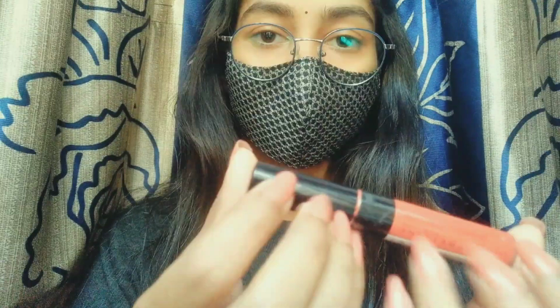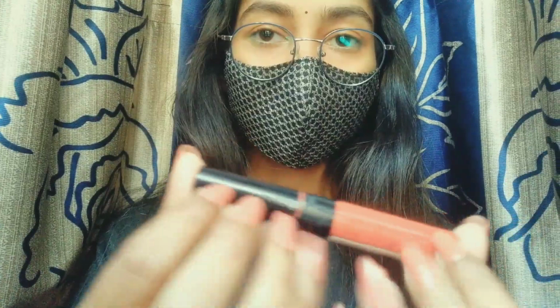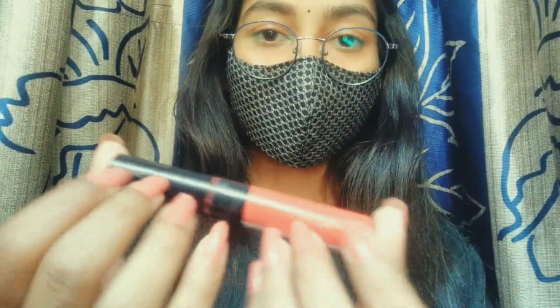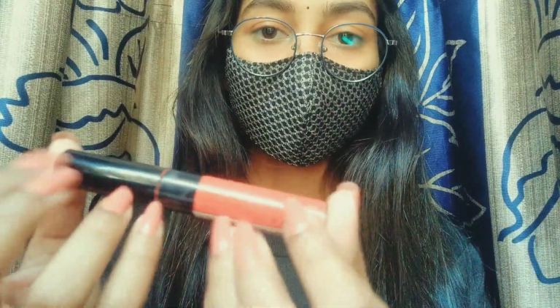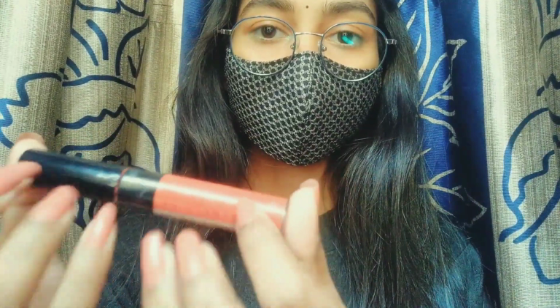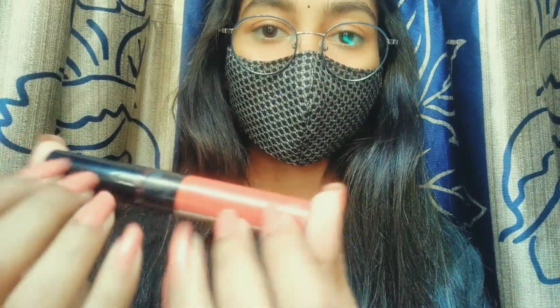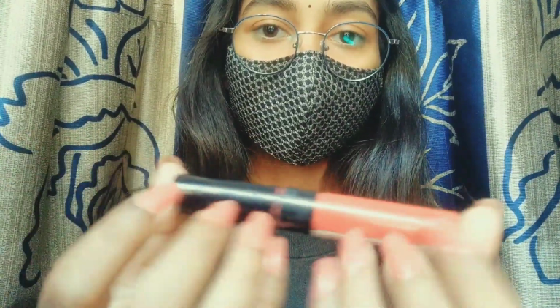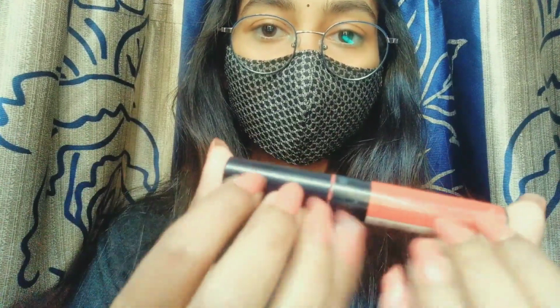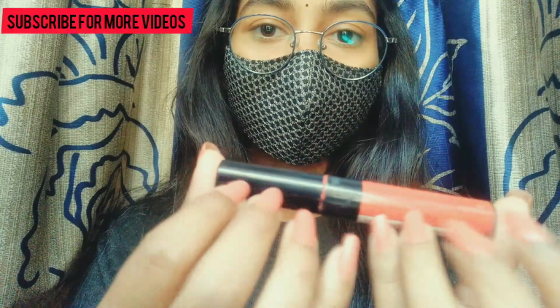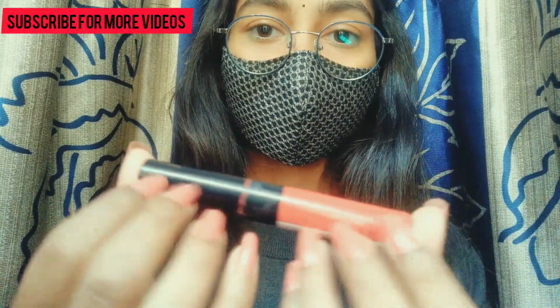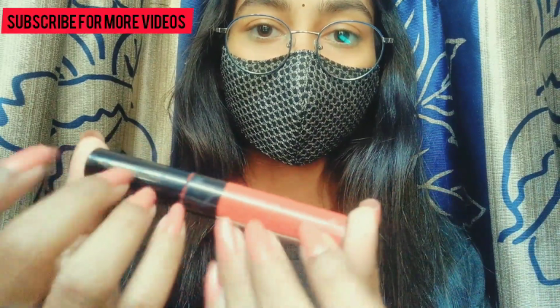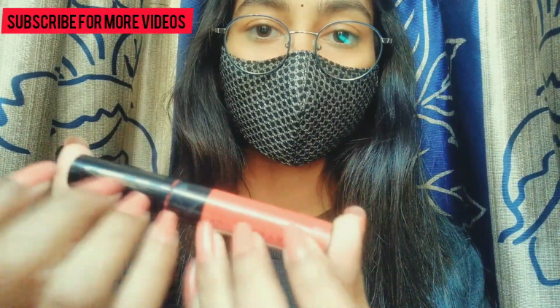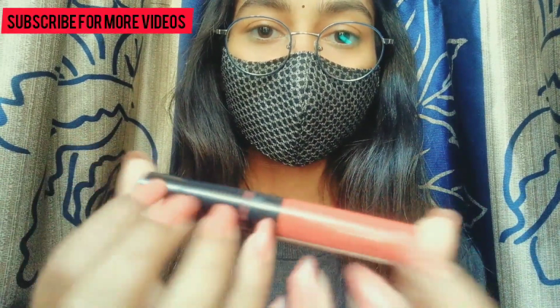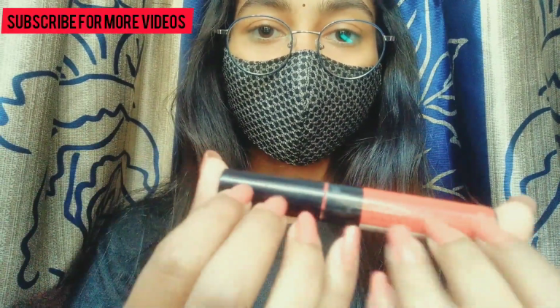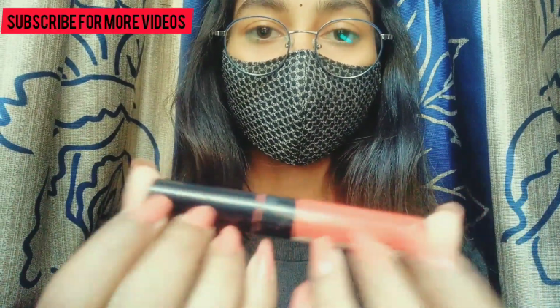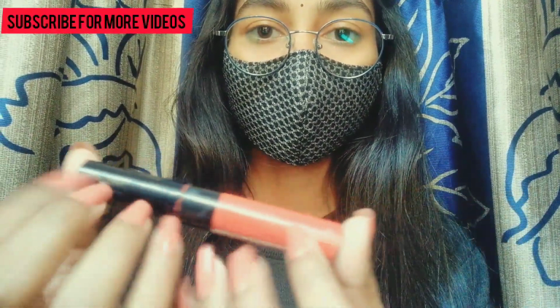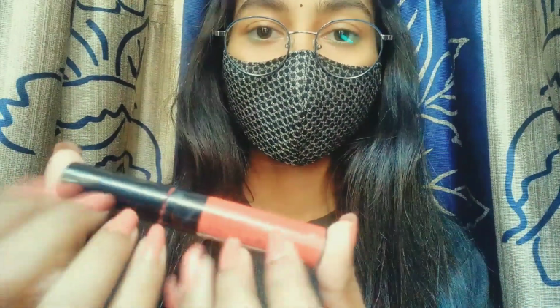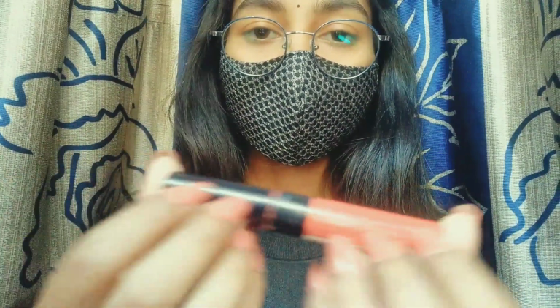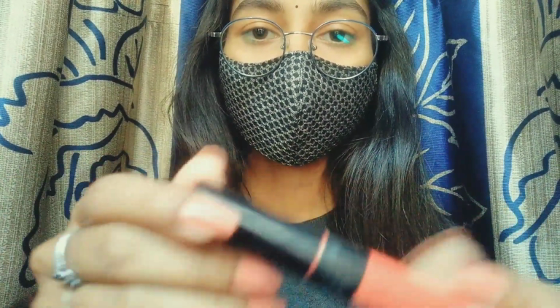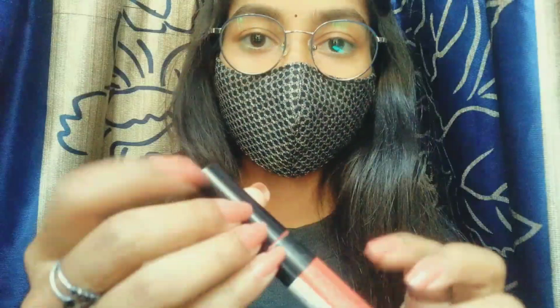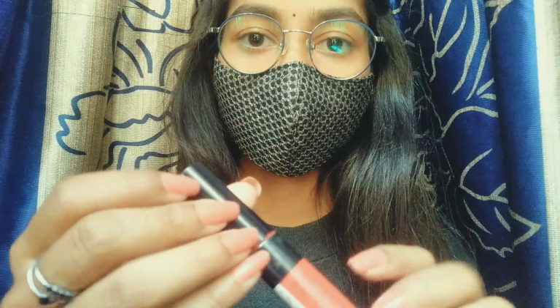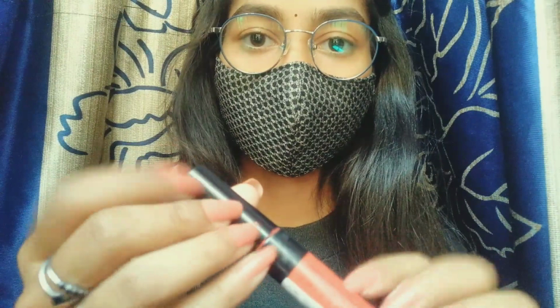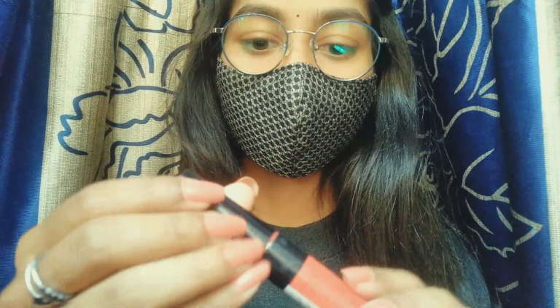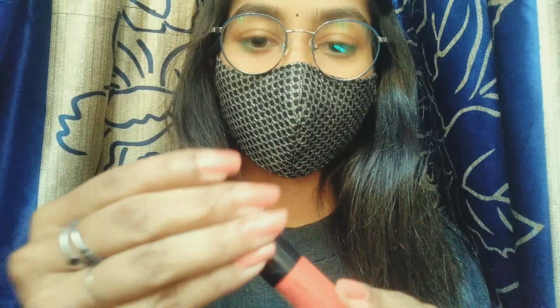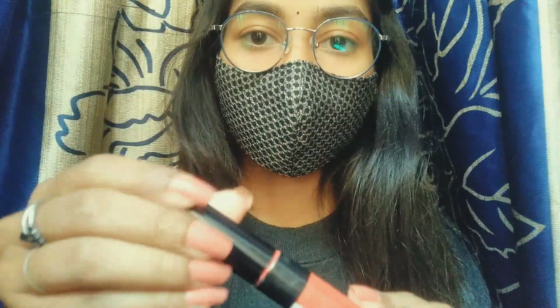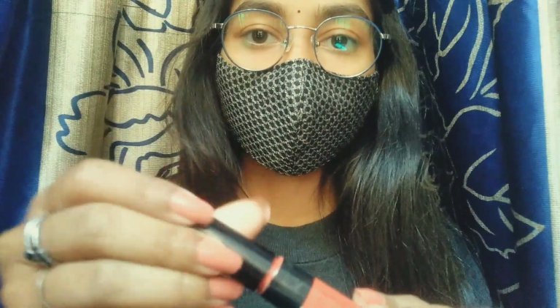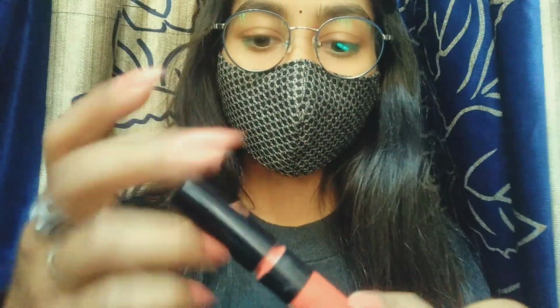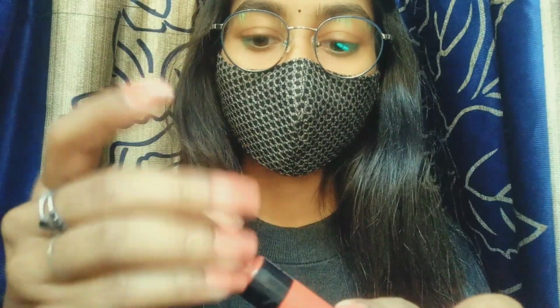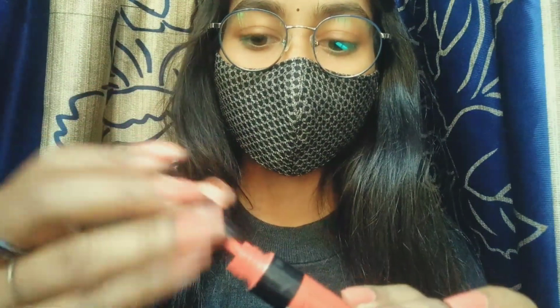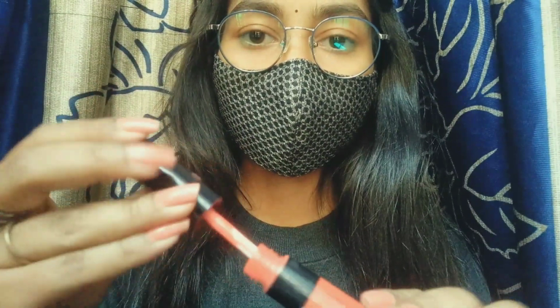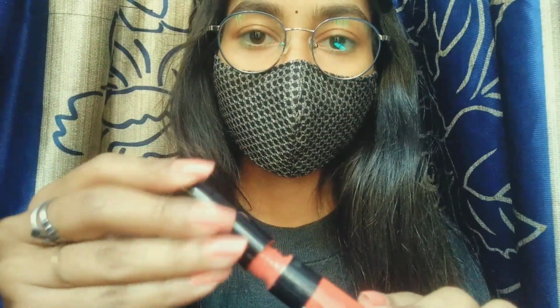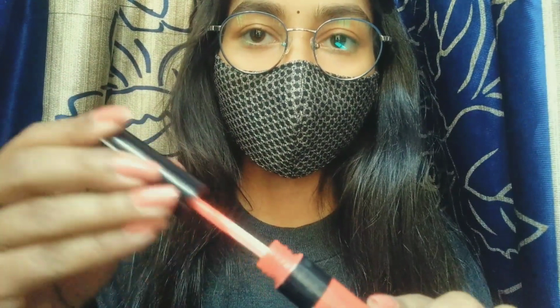I'm applying a lipstick. I know Korean likes red, pink, and orange, and everything good.